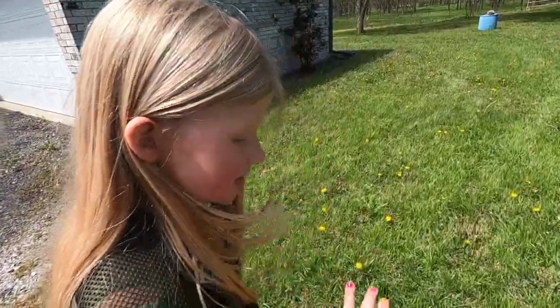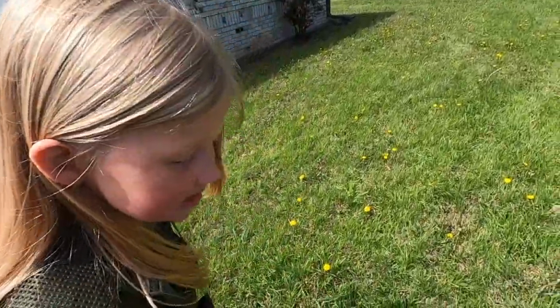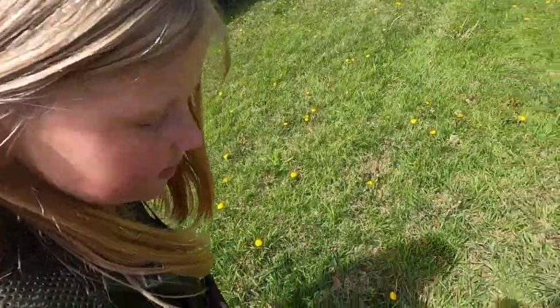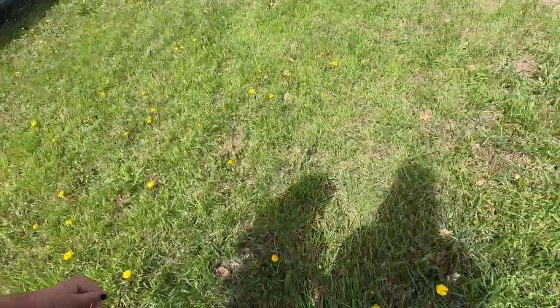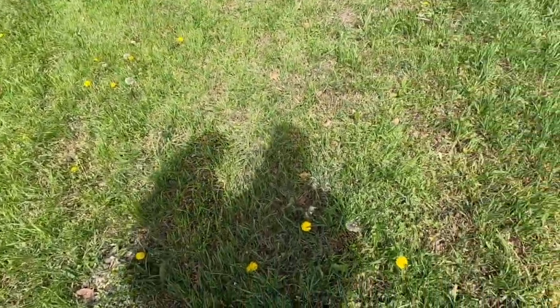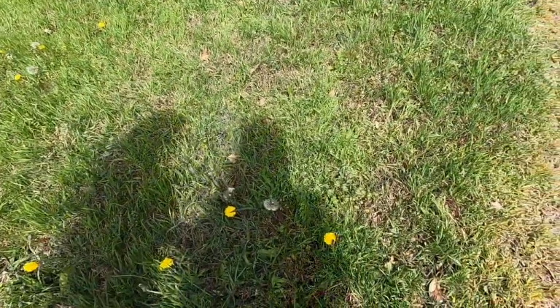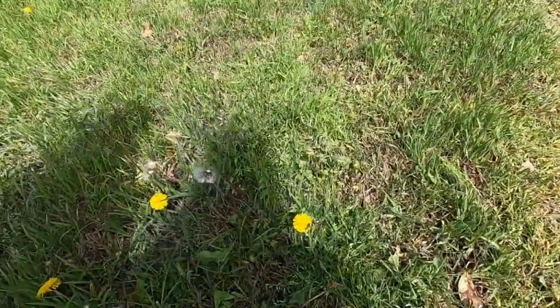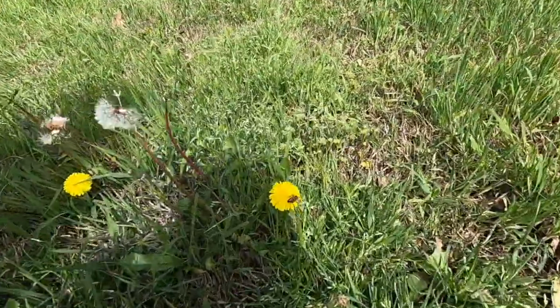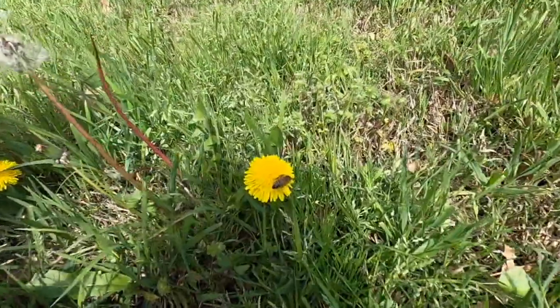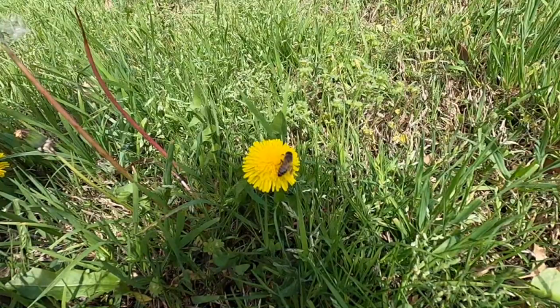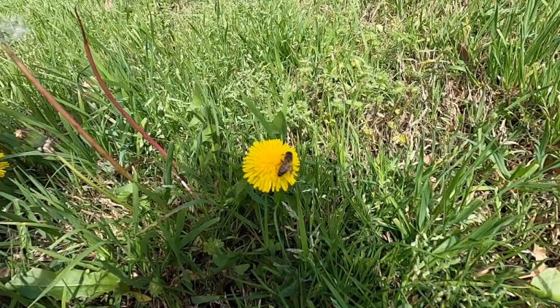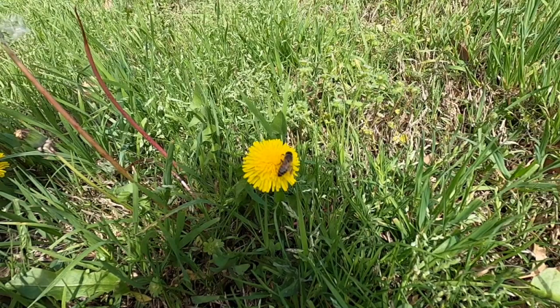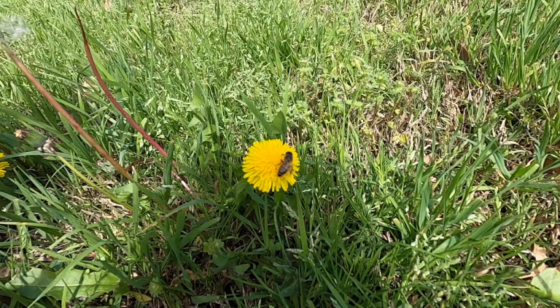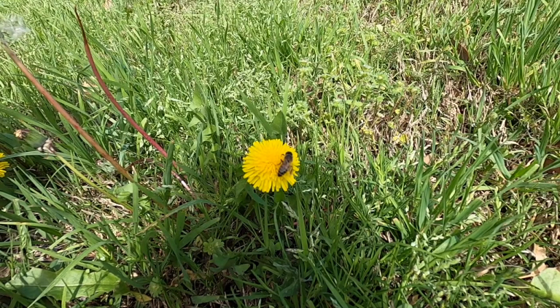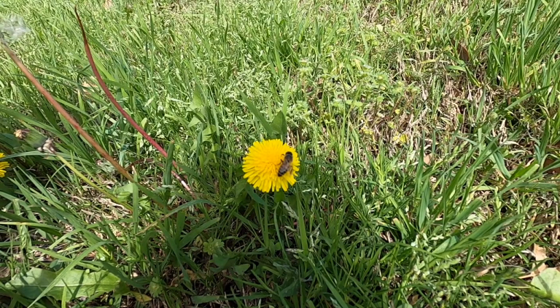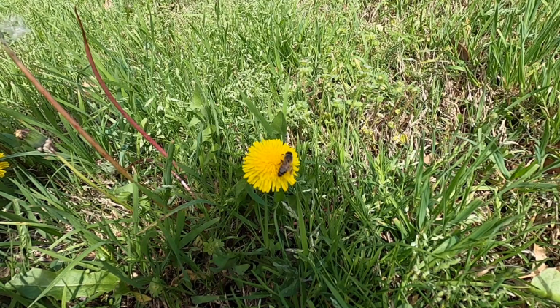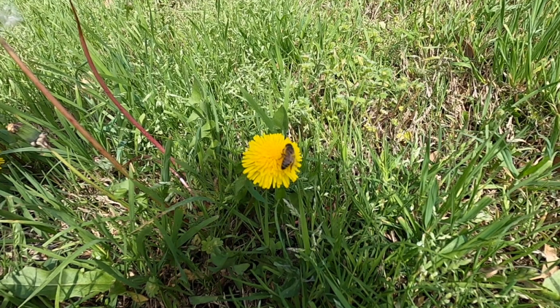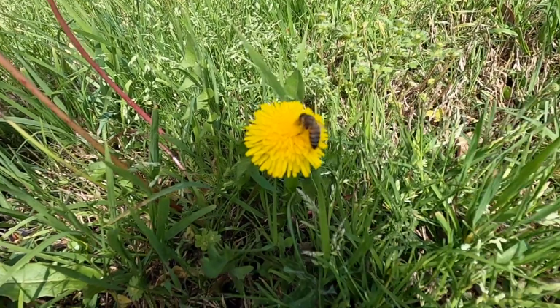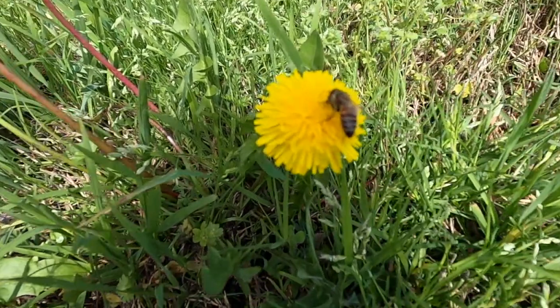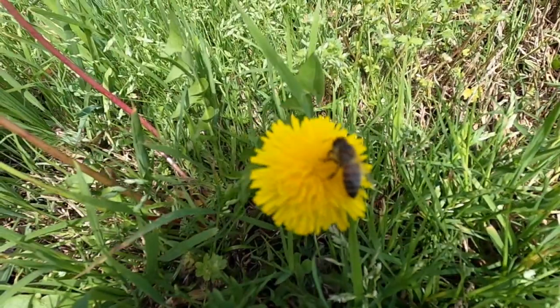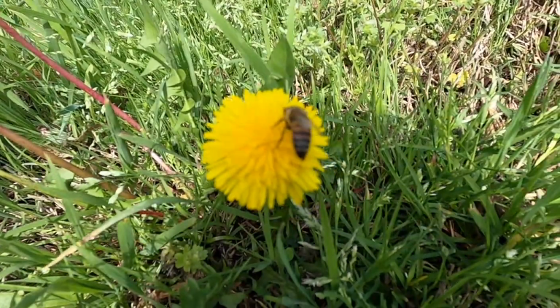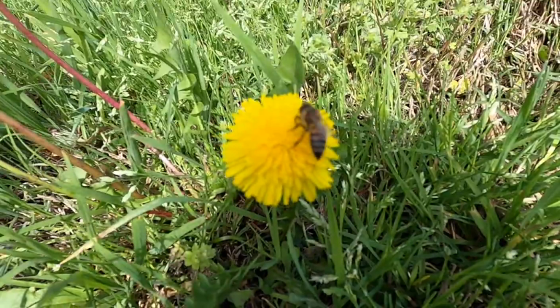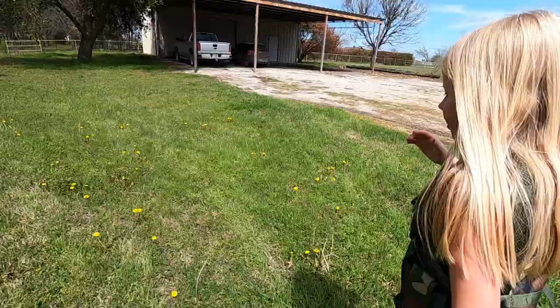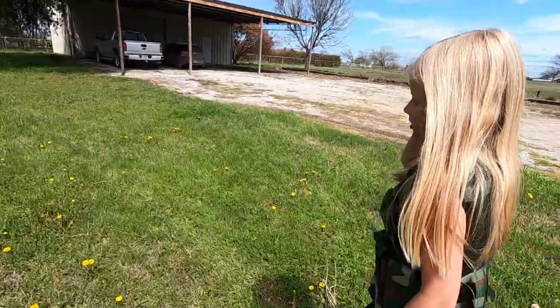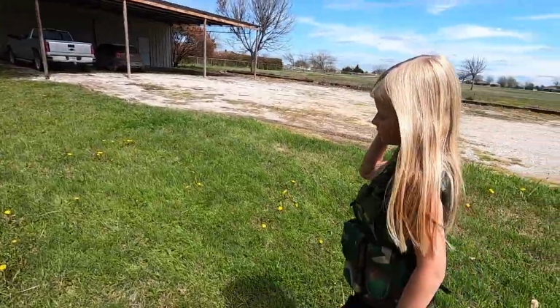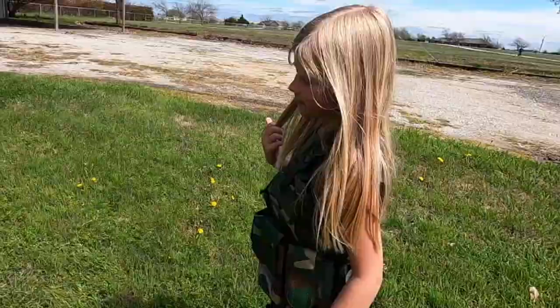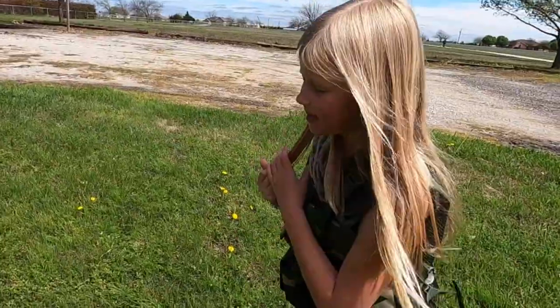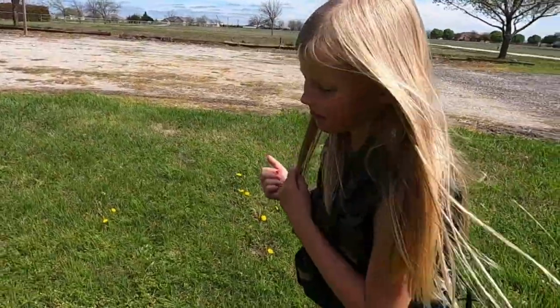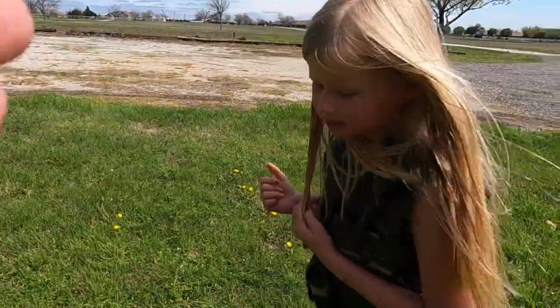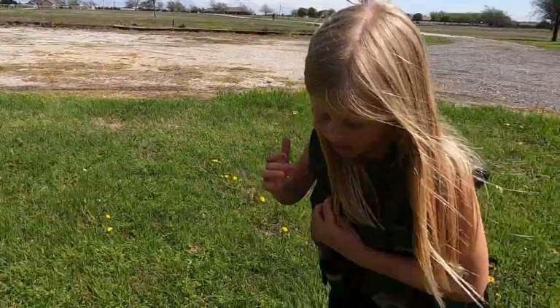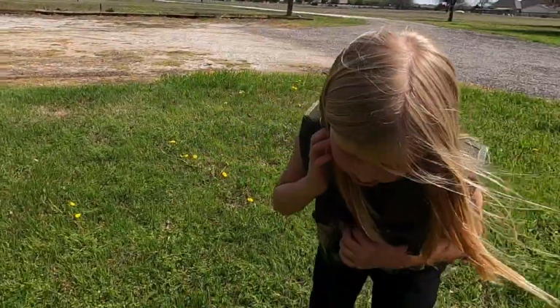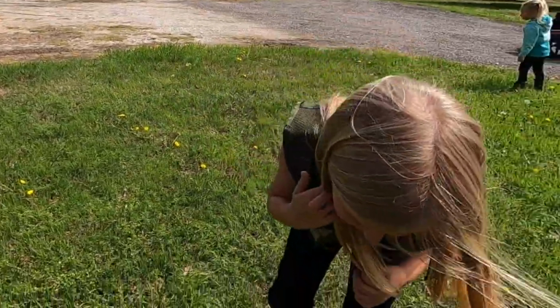Look, see? That's a bumblebee. Isn't it cute? There's thousands of them in one nest and the queen bee's the queen. Did you know bumblebees use their tongues to turn after?